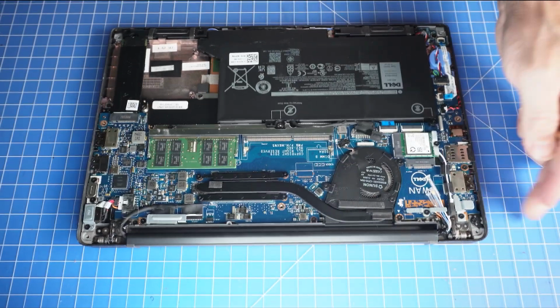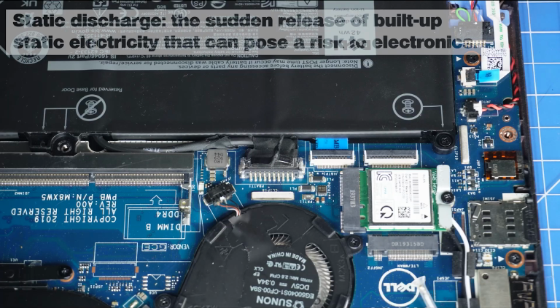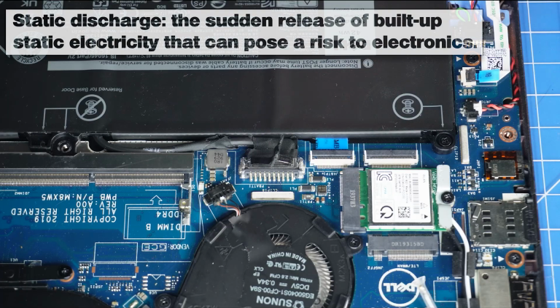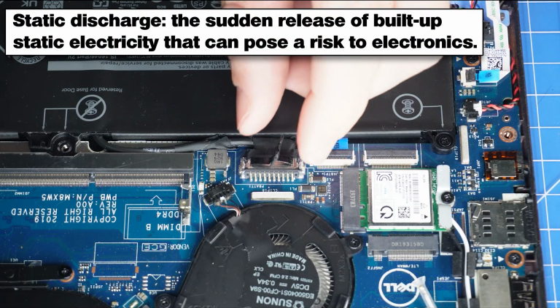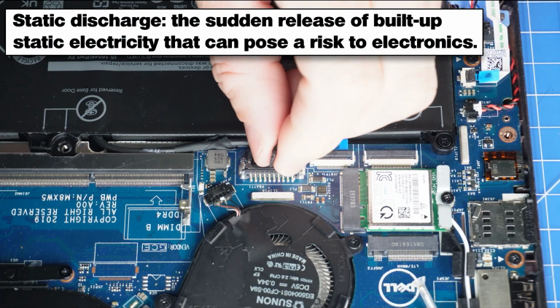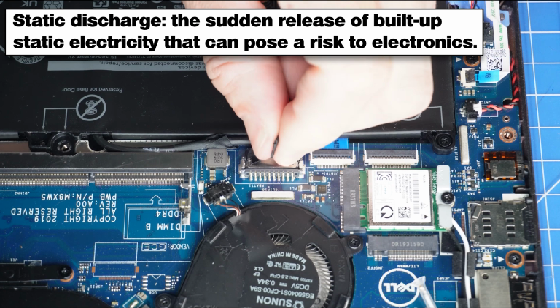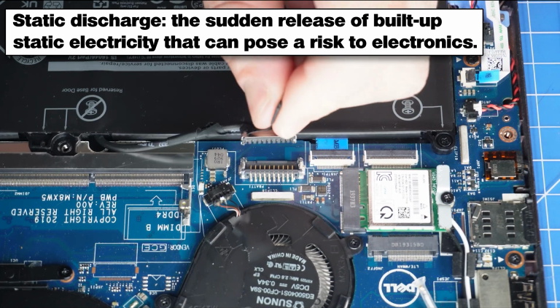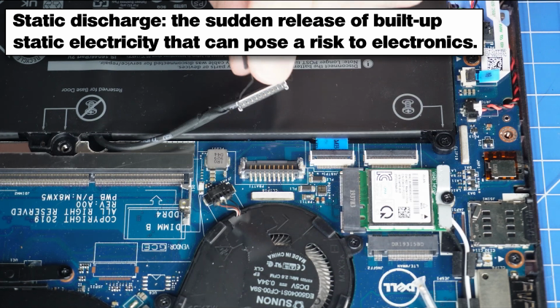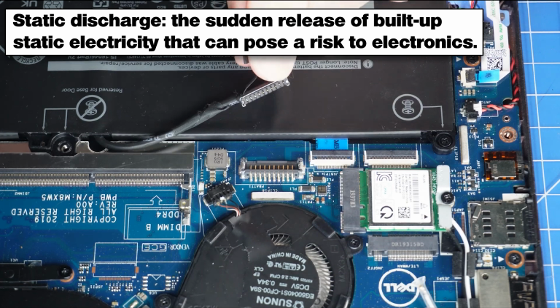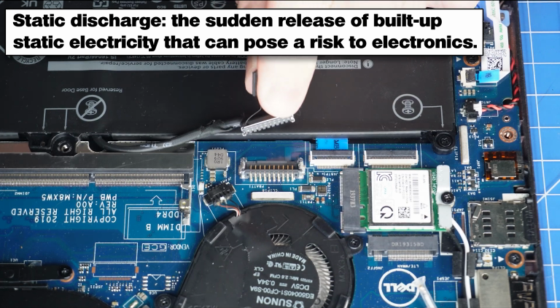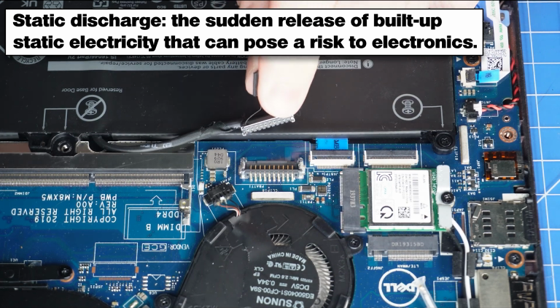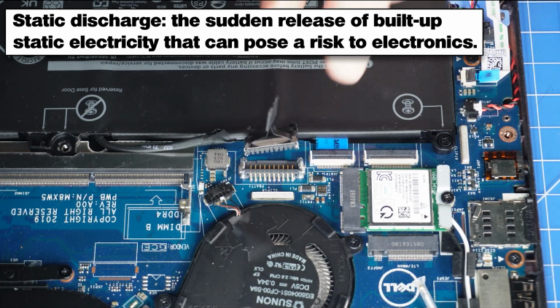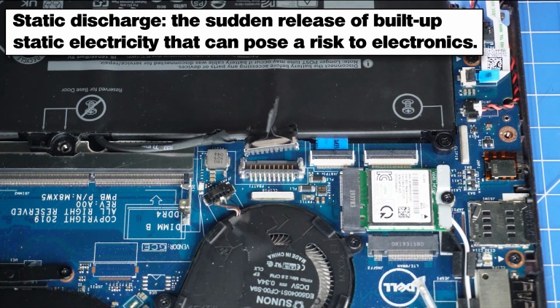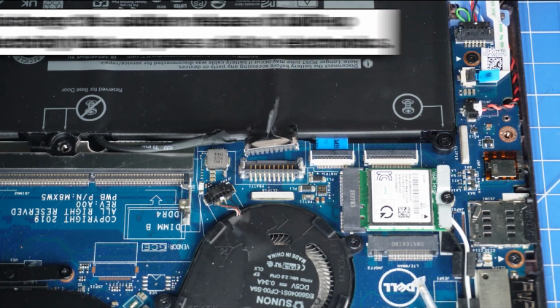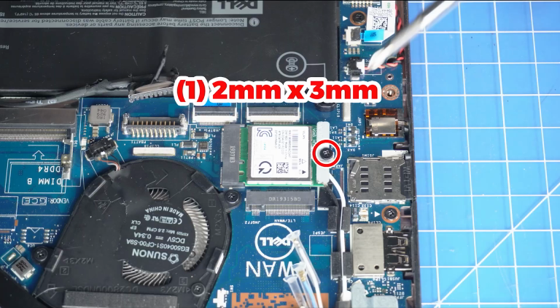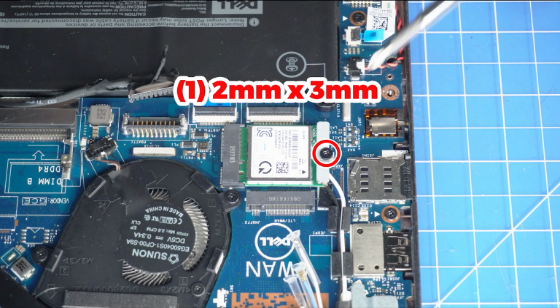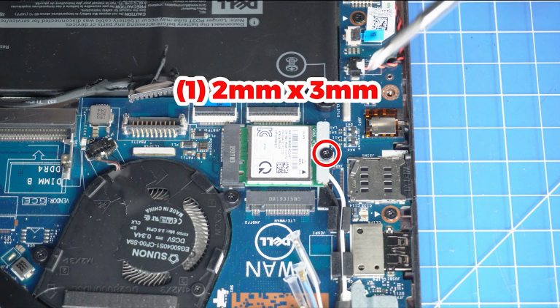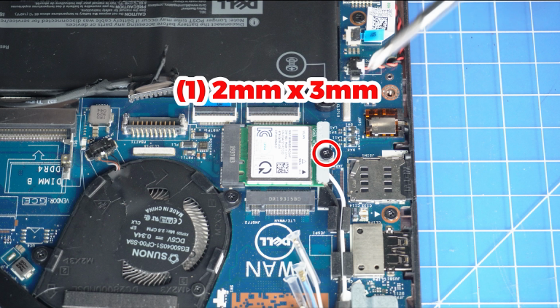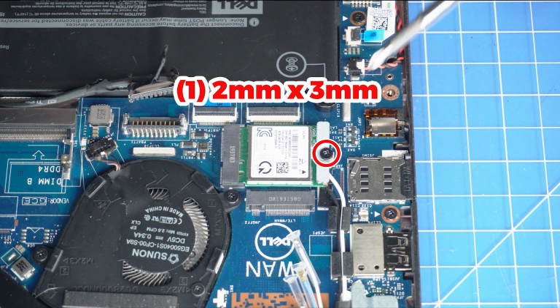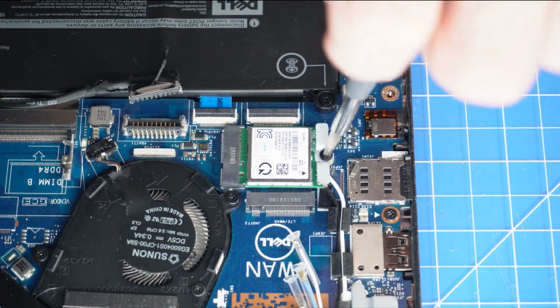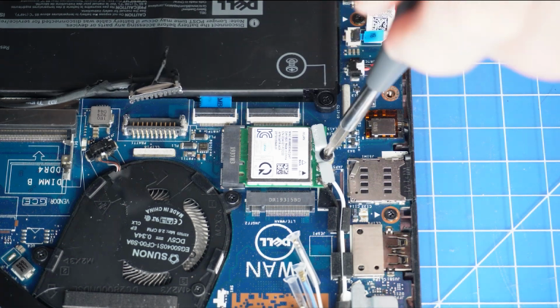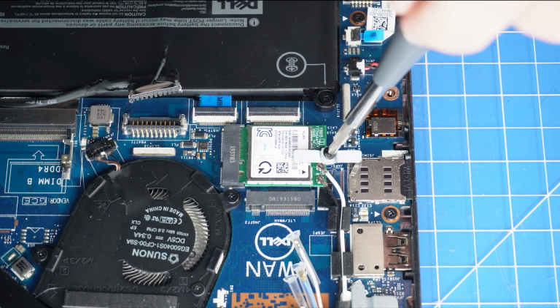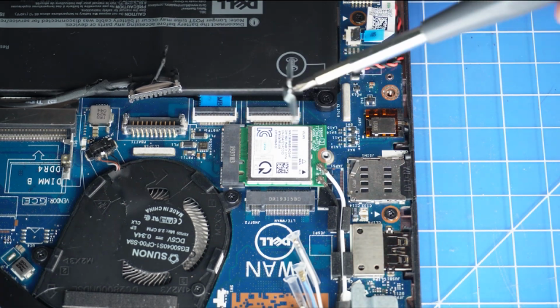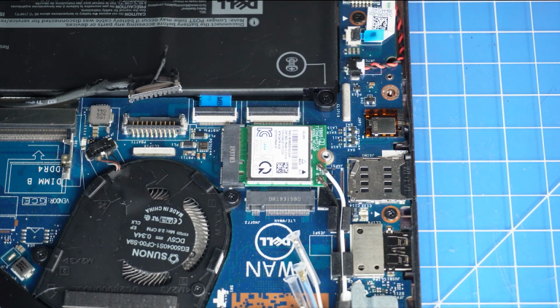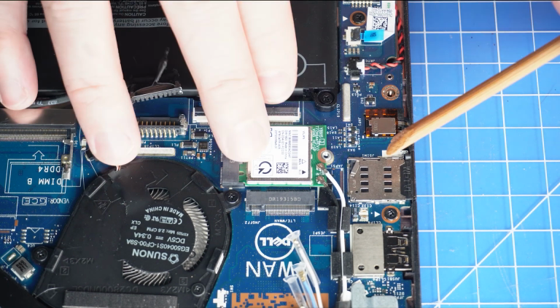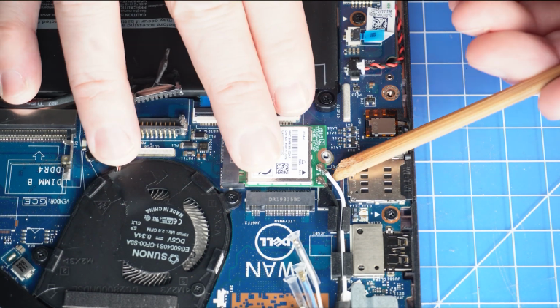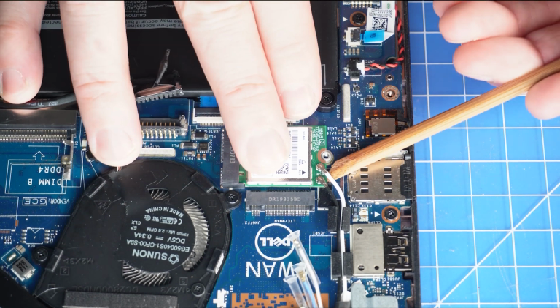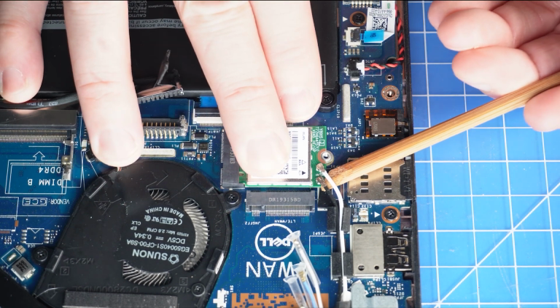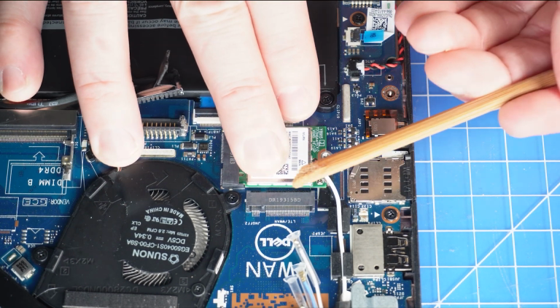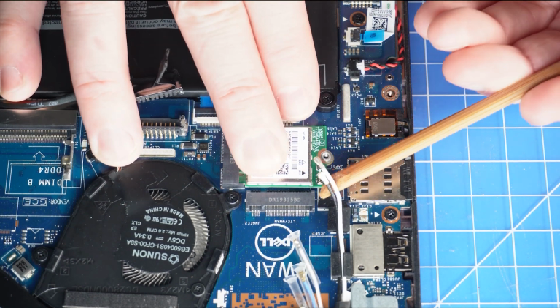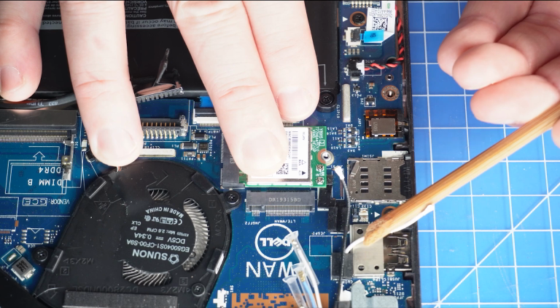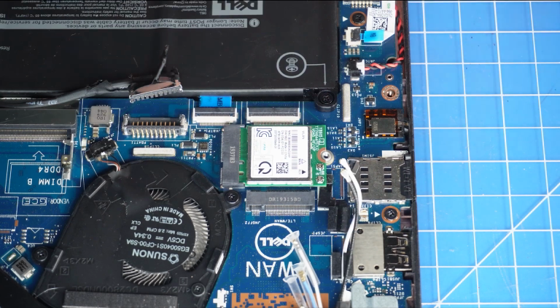To prevent static discharge, I recommend disconnecting your battery before moving any further. Now unscrew and remove the Wi-Fi bracket. Then disconnect the antenna cables and slide out the Wi-Fi card.